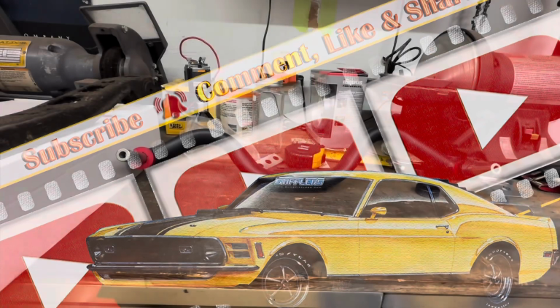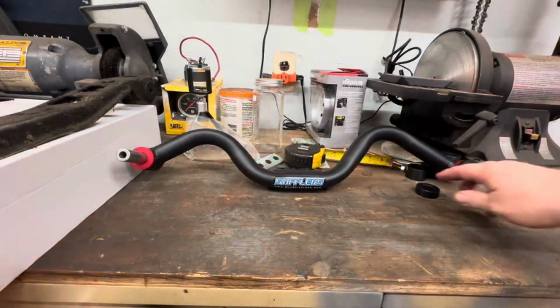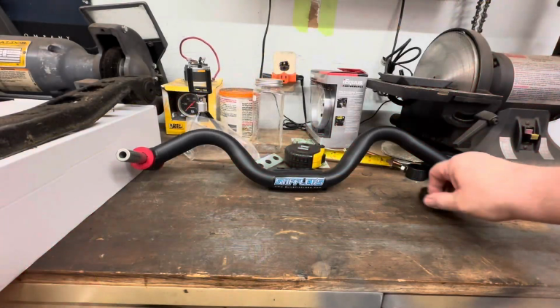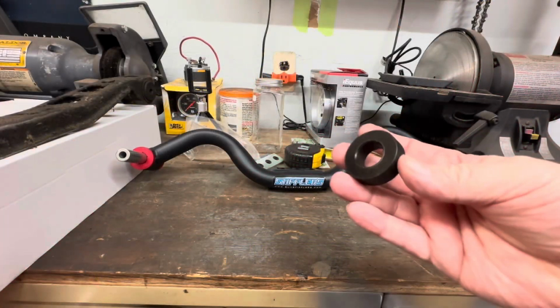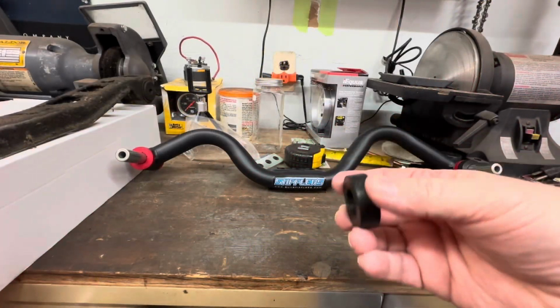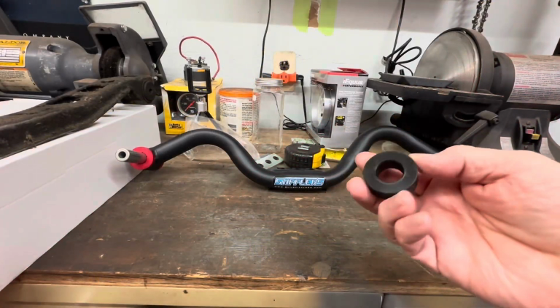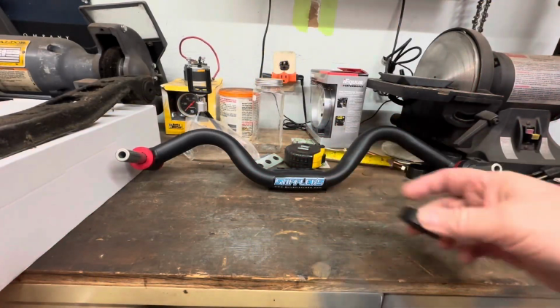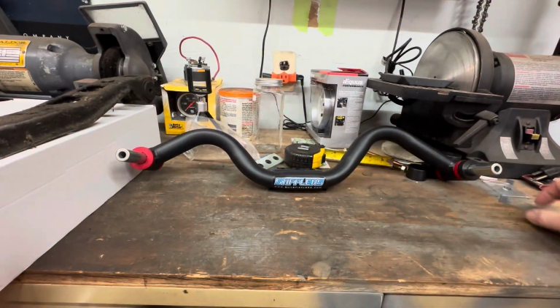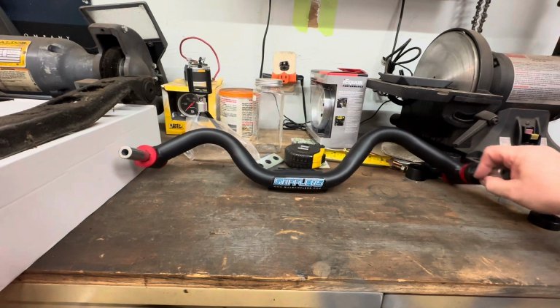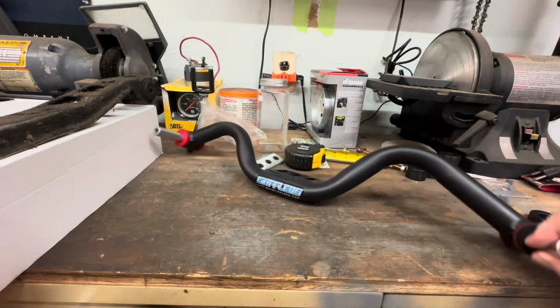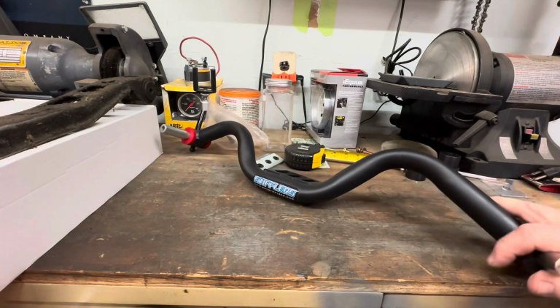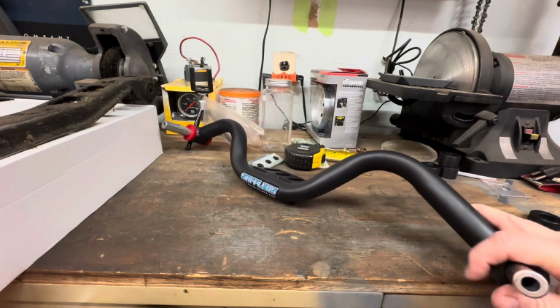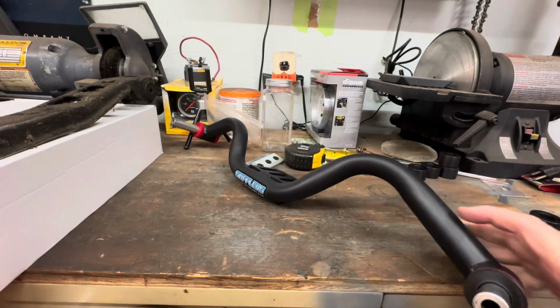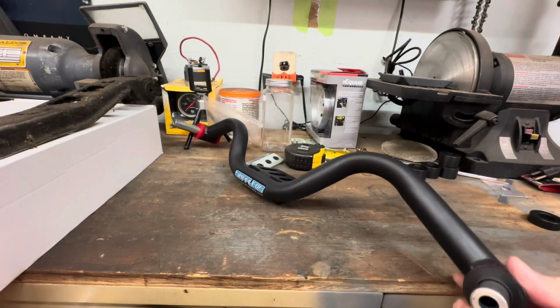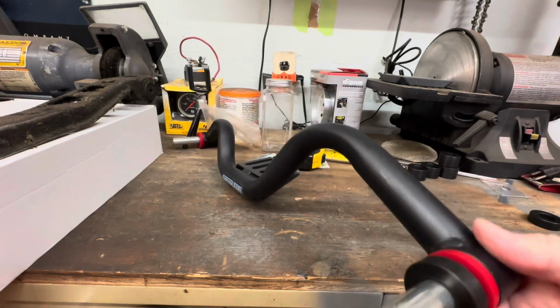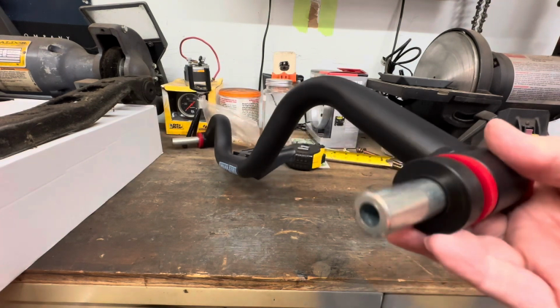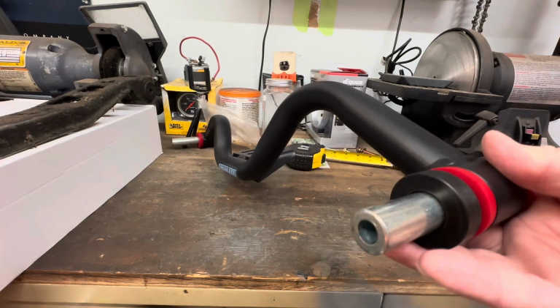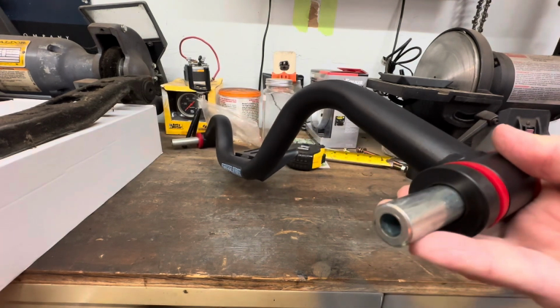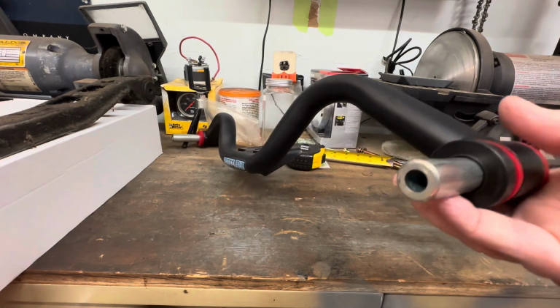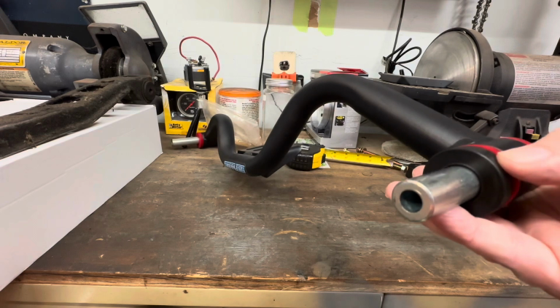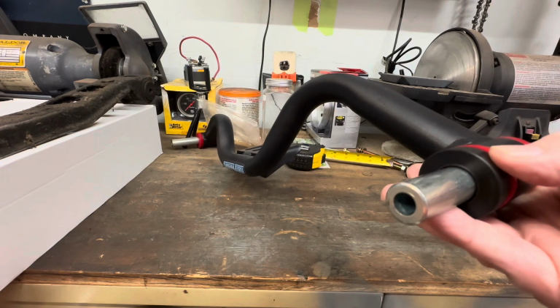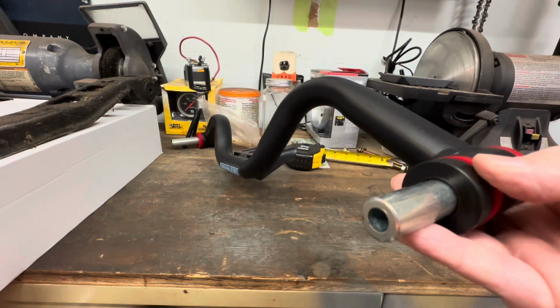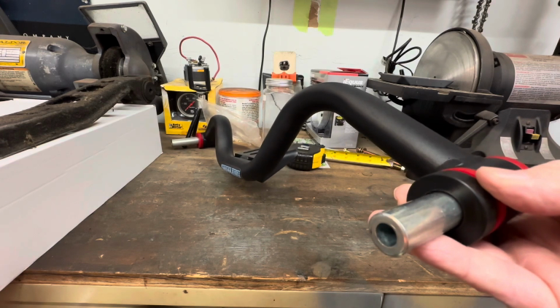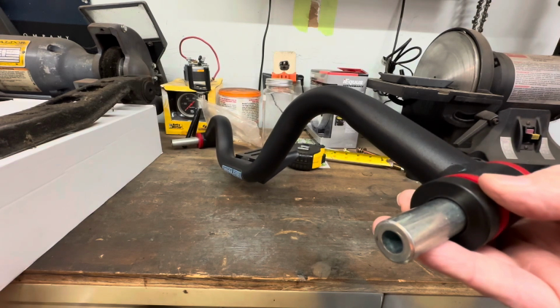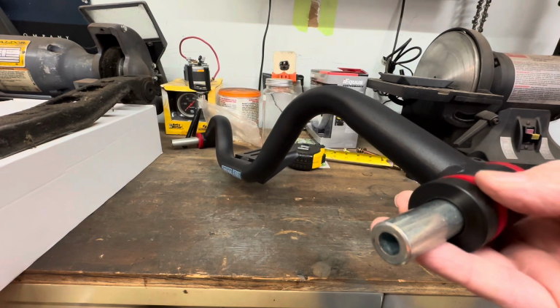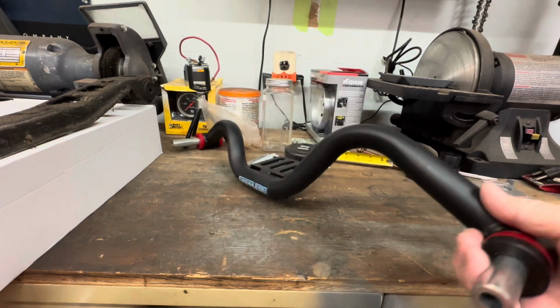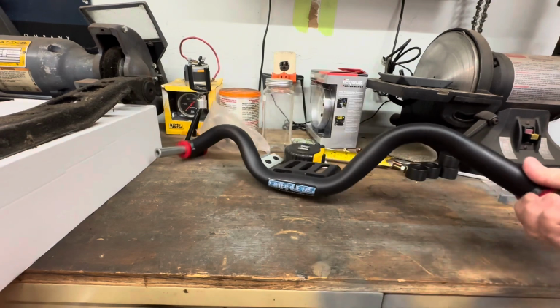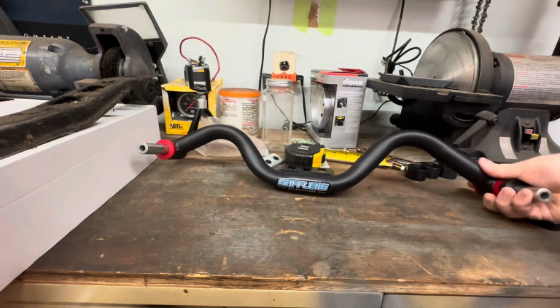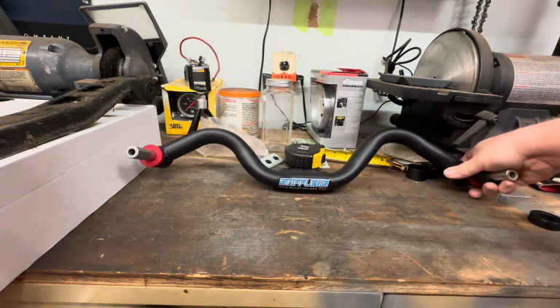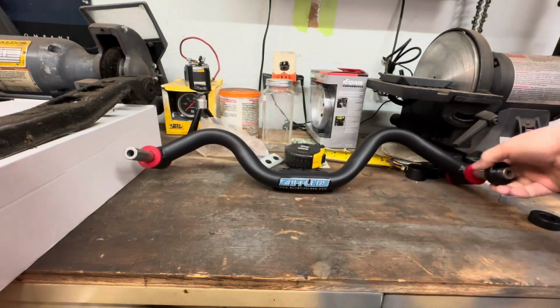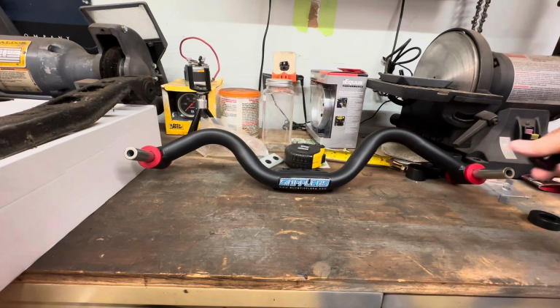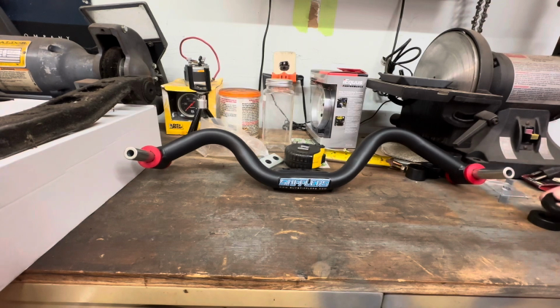So here's the crossmembers and here are the shims that come with the crossmembers. Like I said, I was going to have to cut these ends down because they're too long — and there's another shim right there. So I called Stifler's and told them what I was going to do and what I would have to do to make it fit.